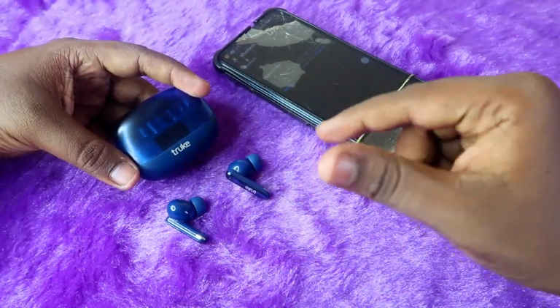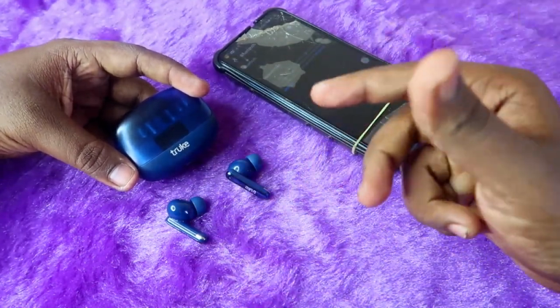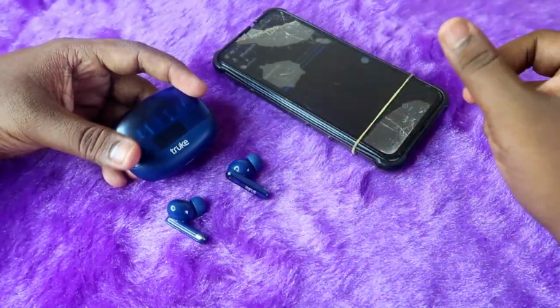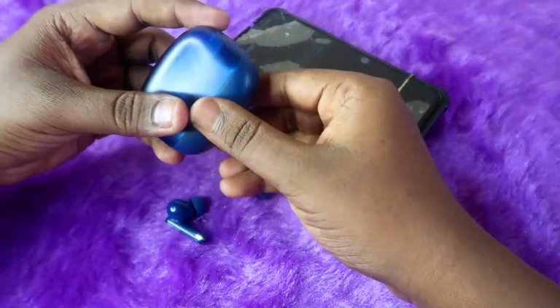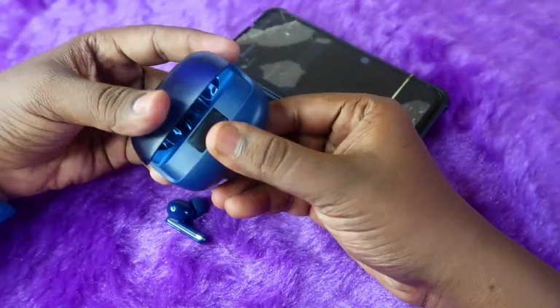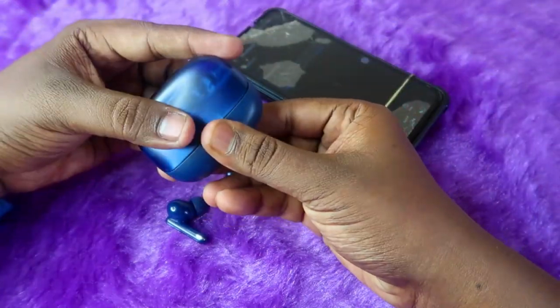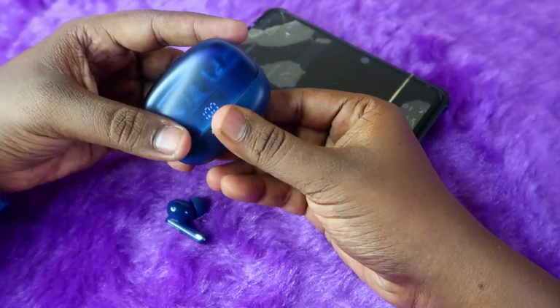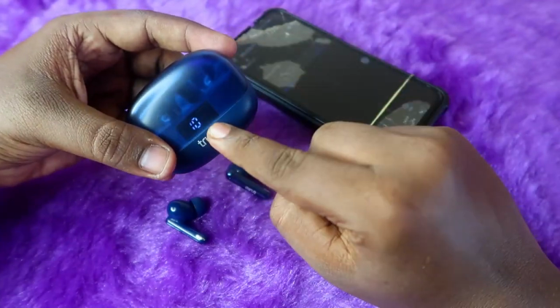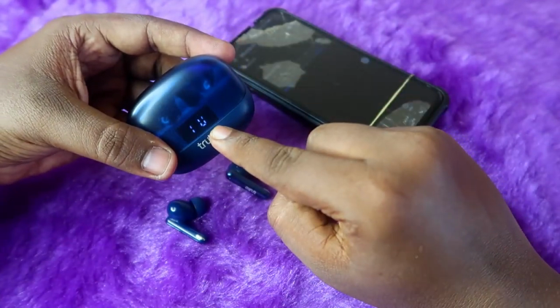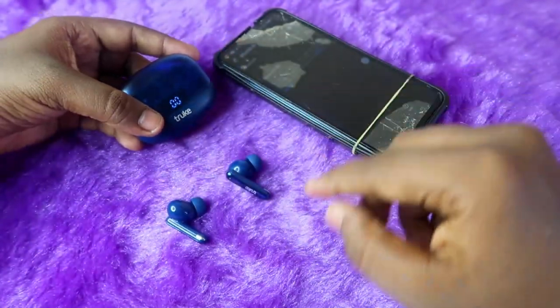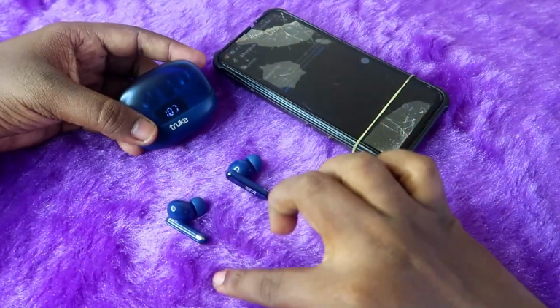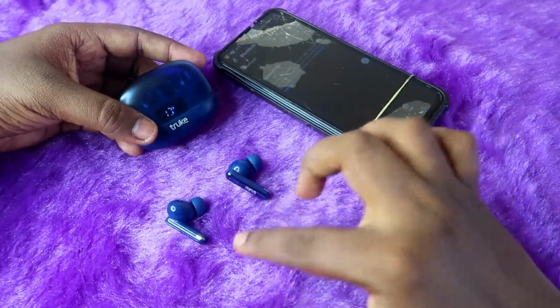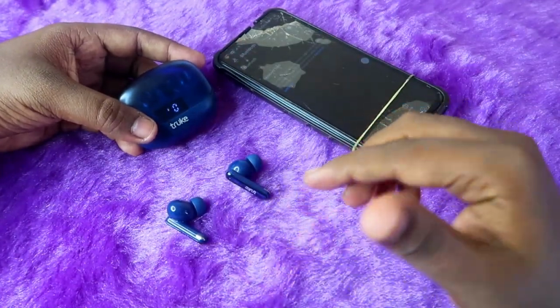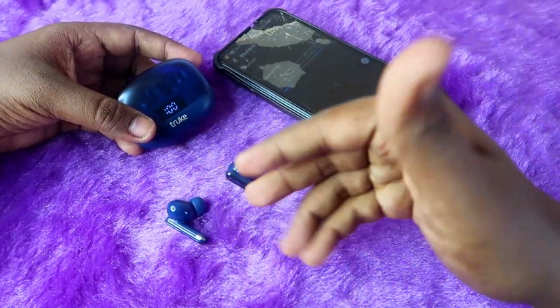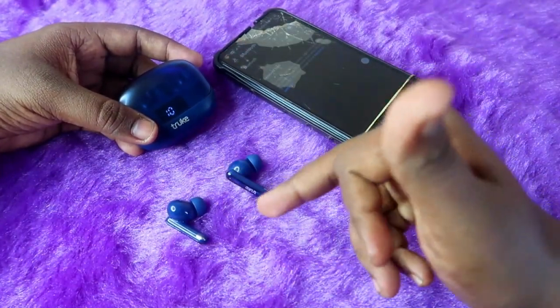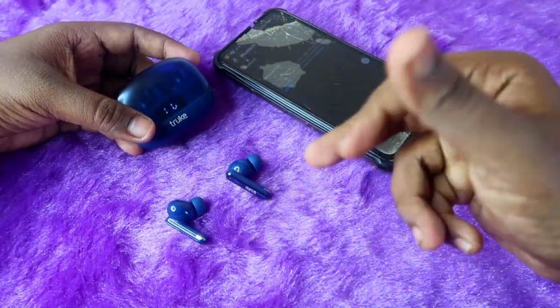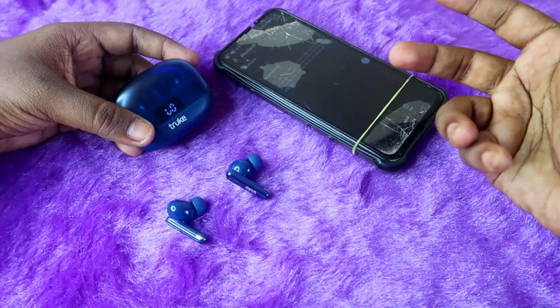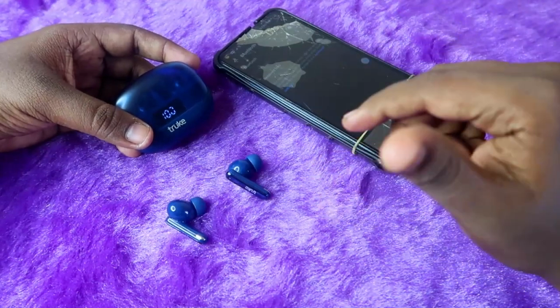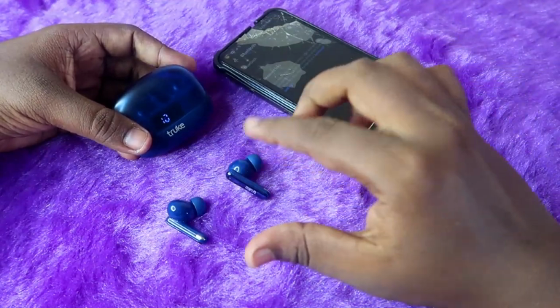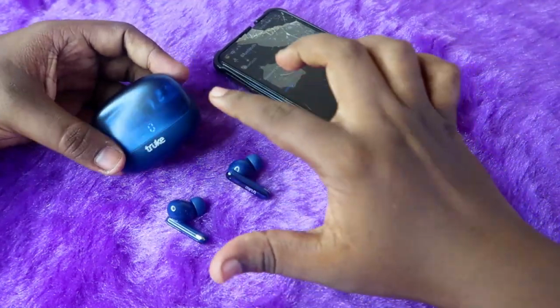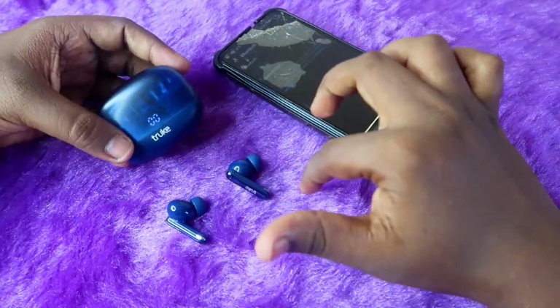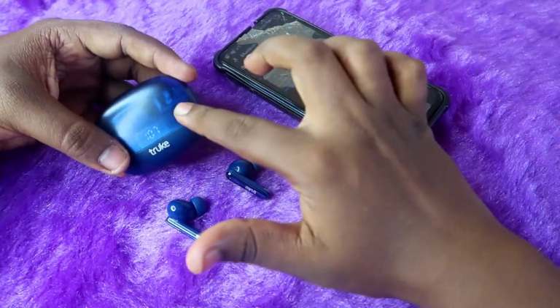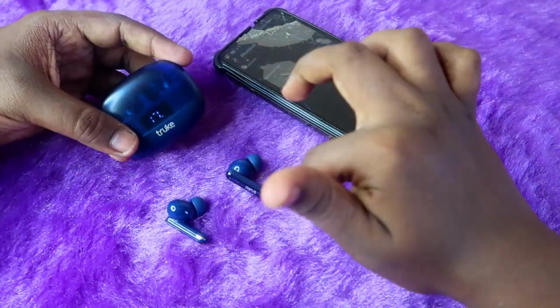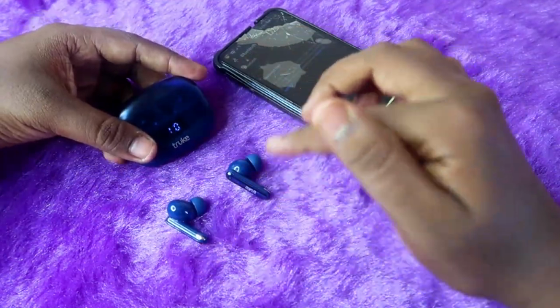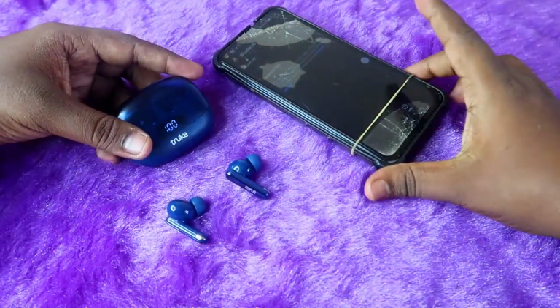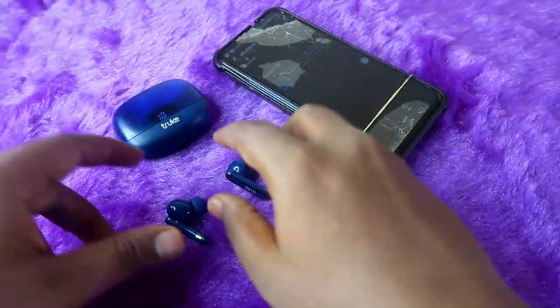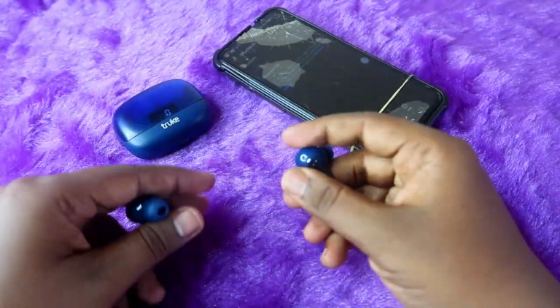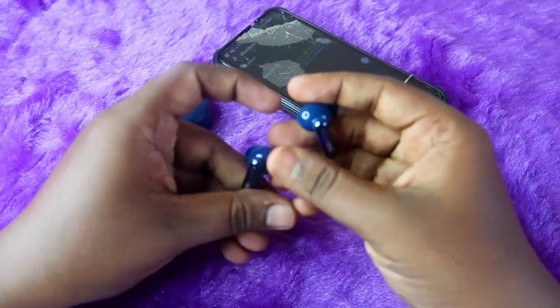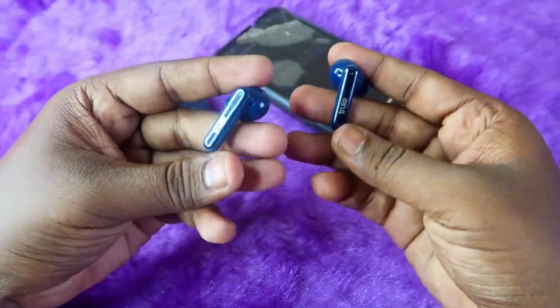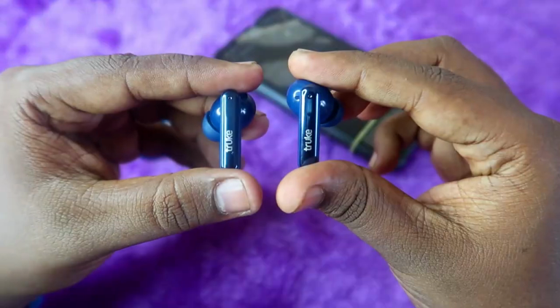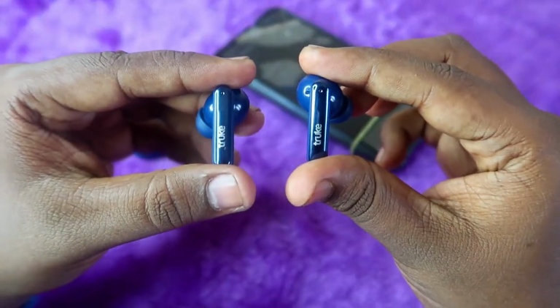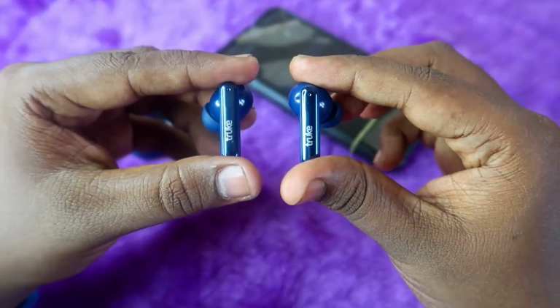Next, make sure both the charging case and the earbuds have enough battery. In my charging case I currently have 100% battery, and the earbuds also have more than 50% battery. You need to ensure both the case and earbuds have sufficient charge before proceeding.